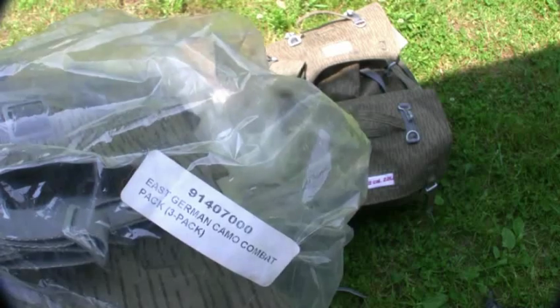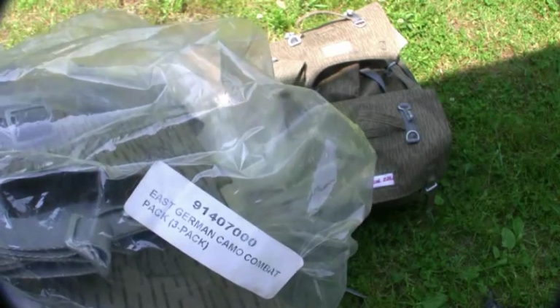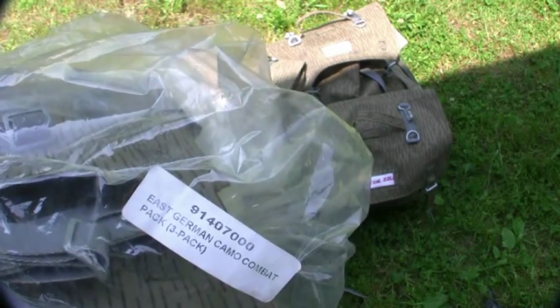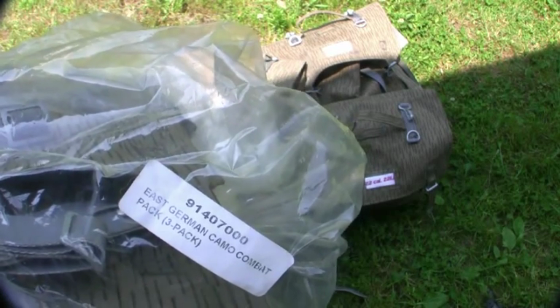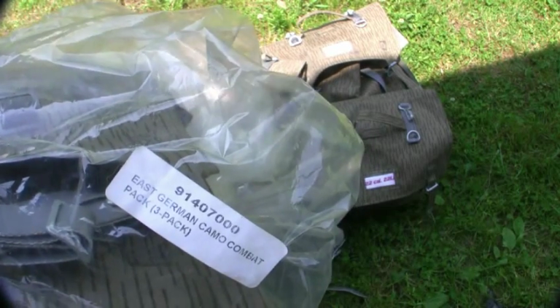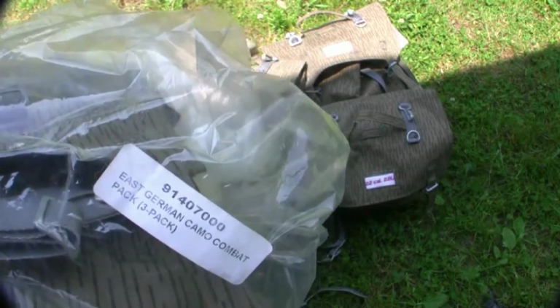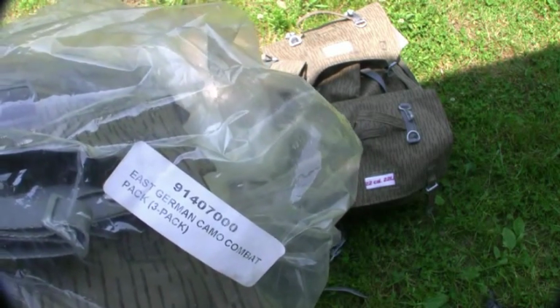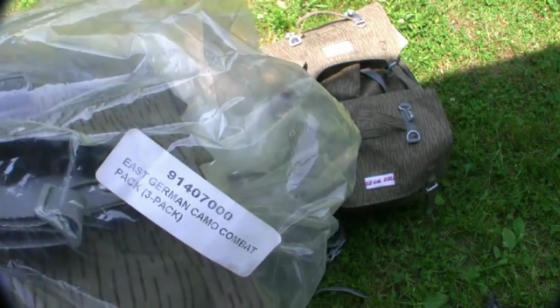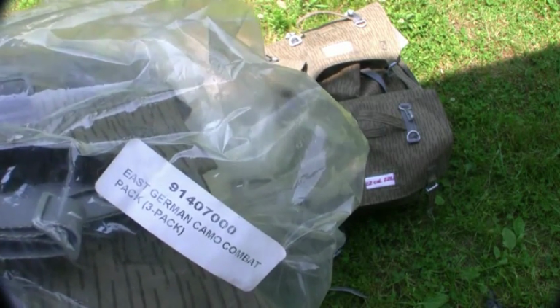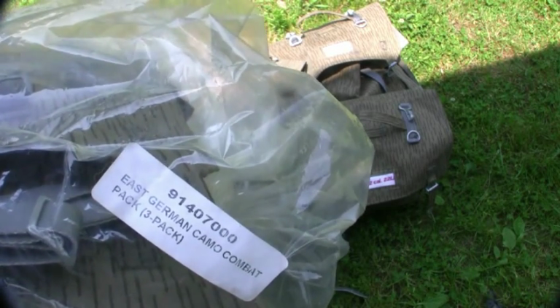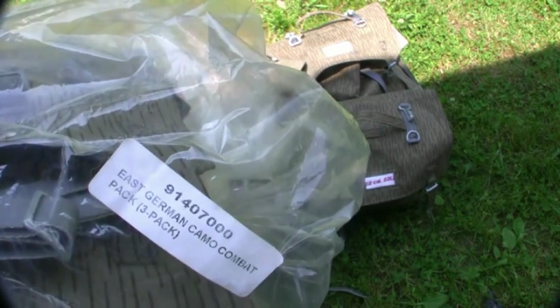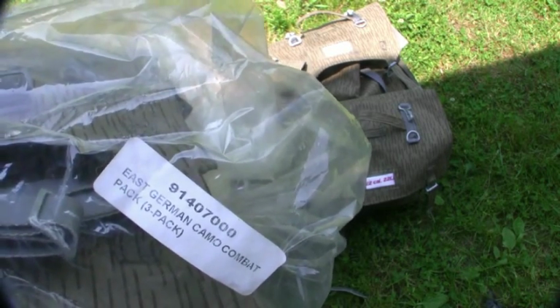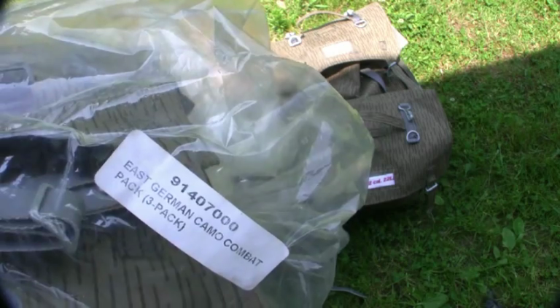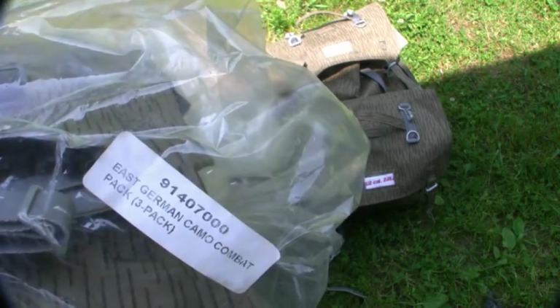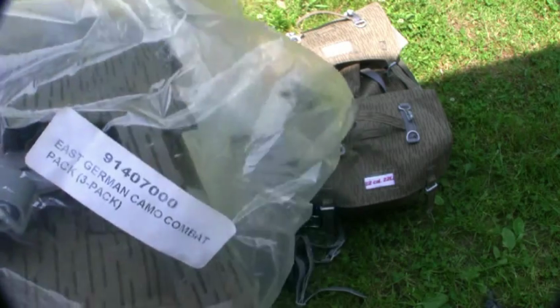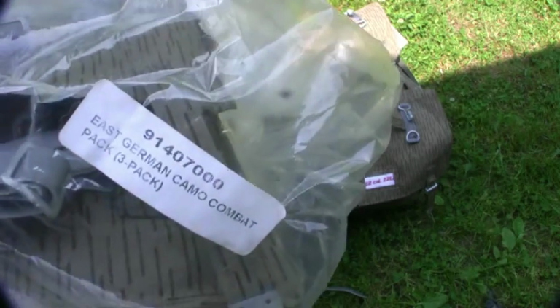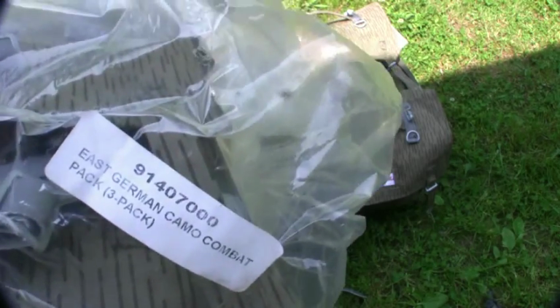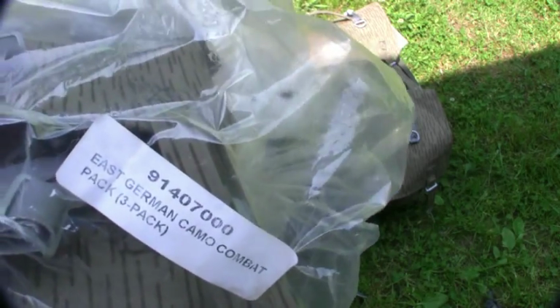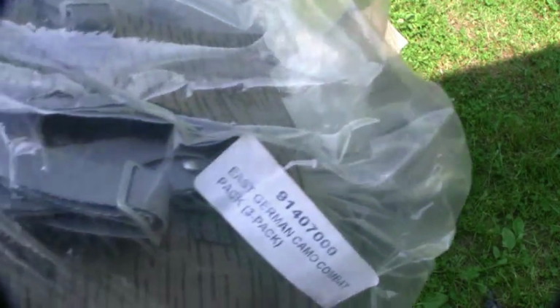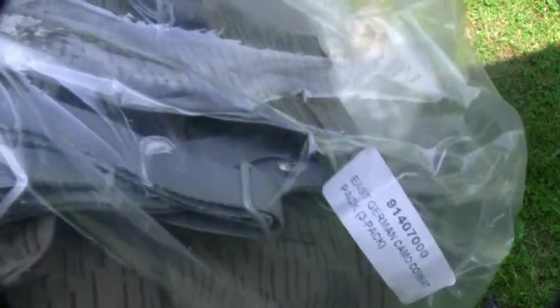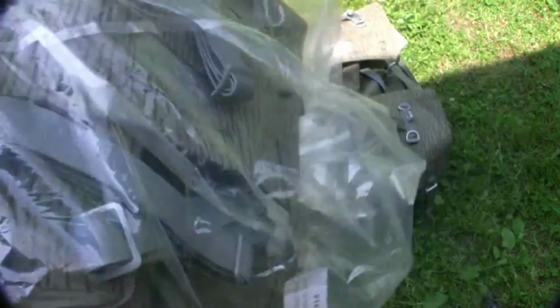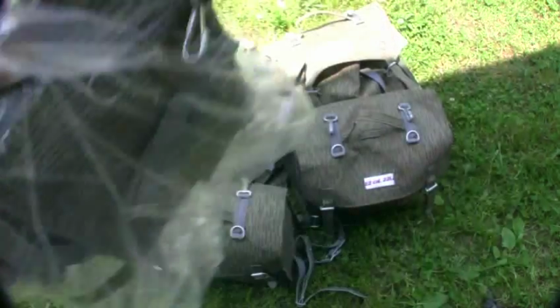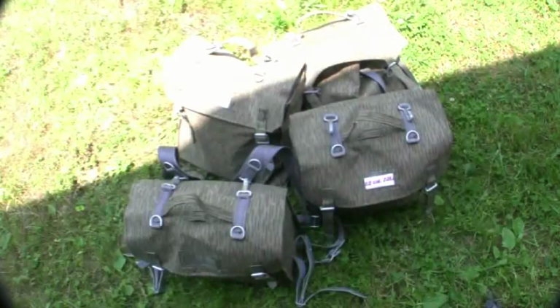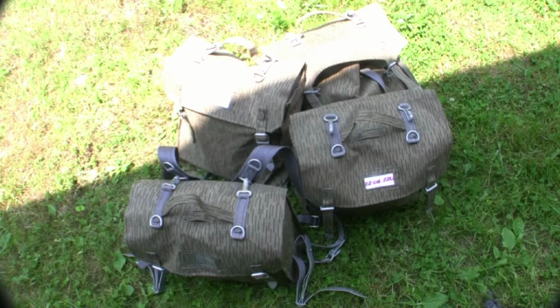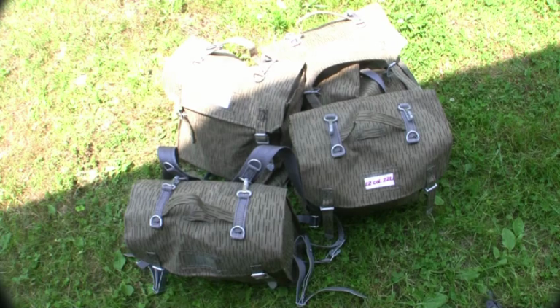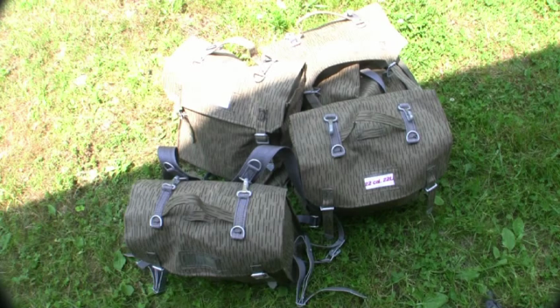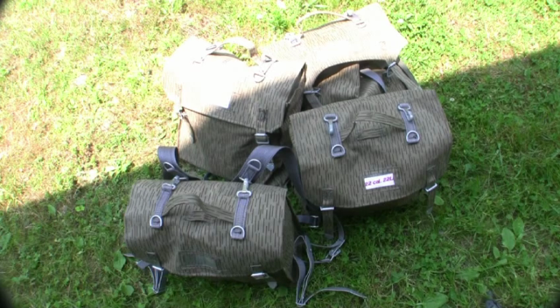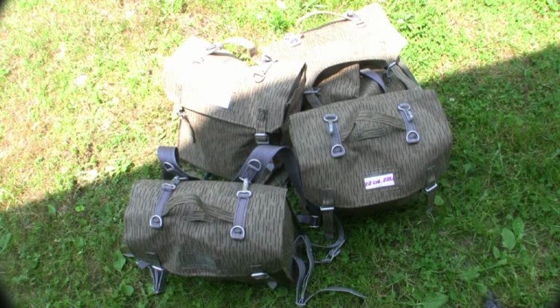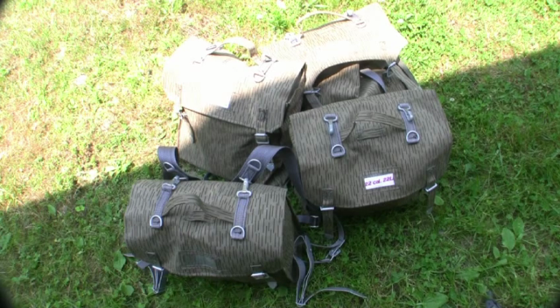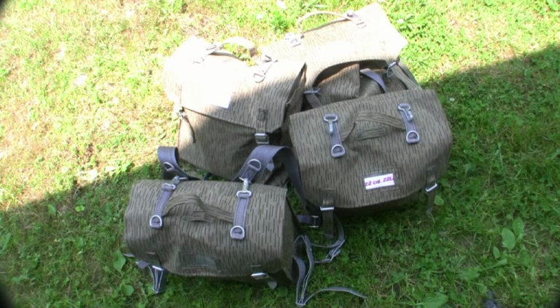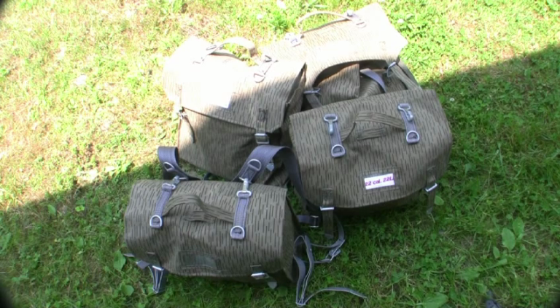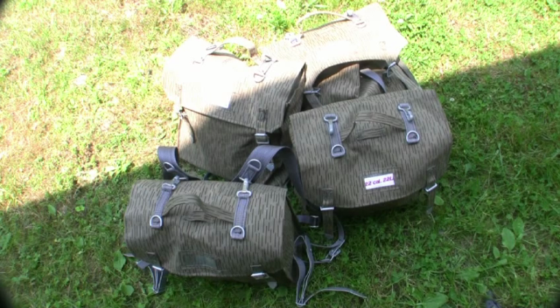Hi there, it's me, Hang'em High 2000. I wanted to show you my East German Camo Combat Packs. You get a three-pack of these for $9.99 from centerfireassistings.com.